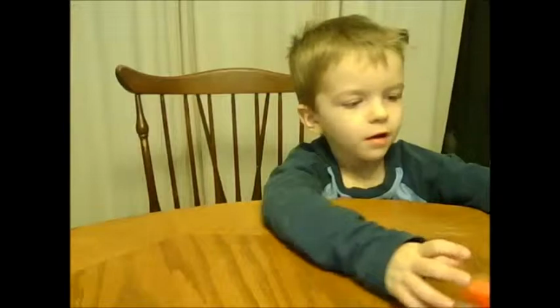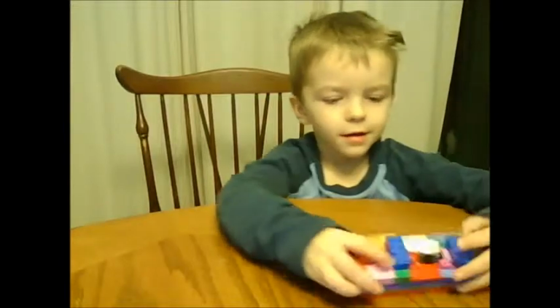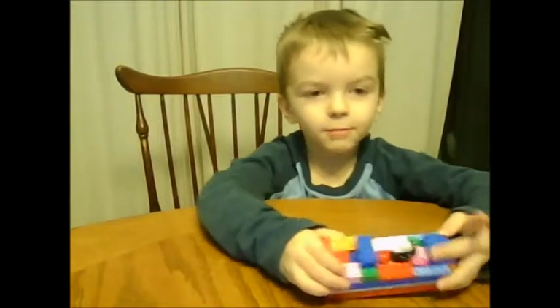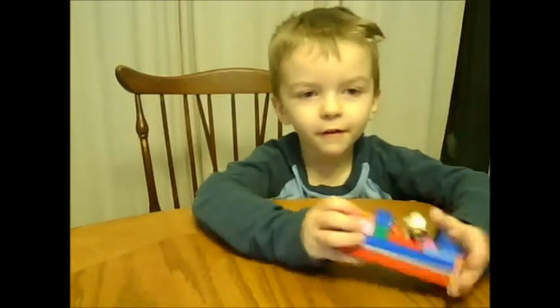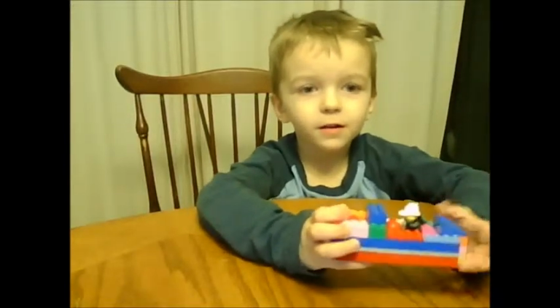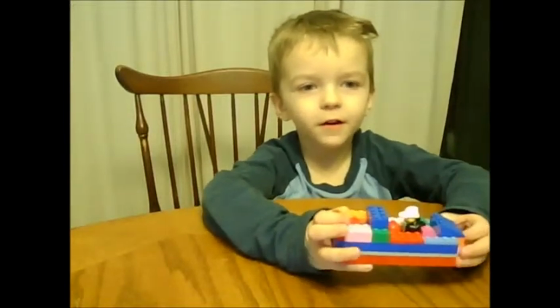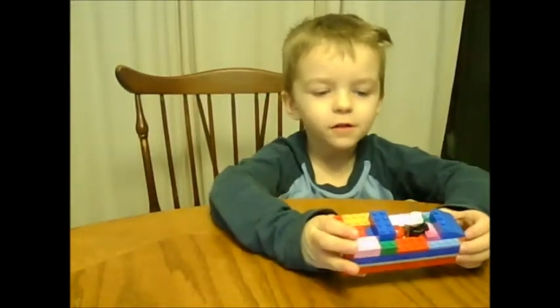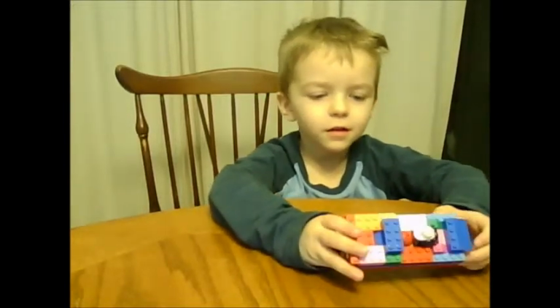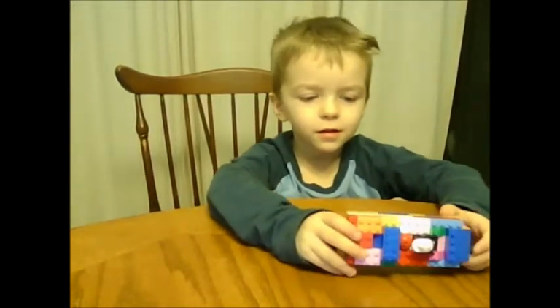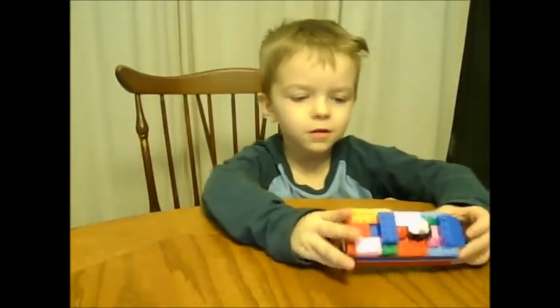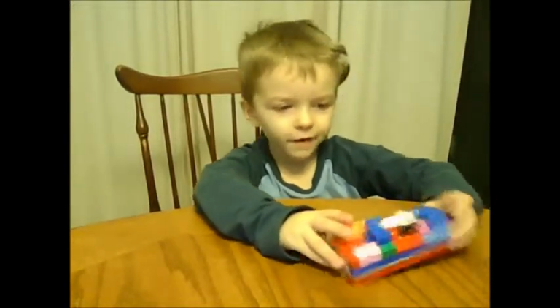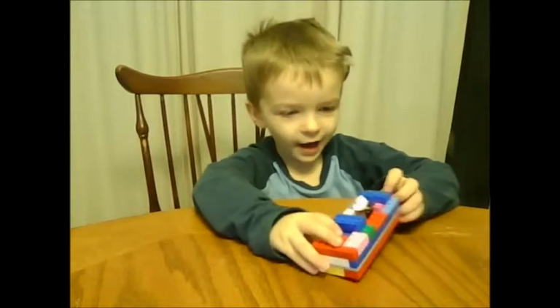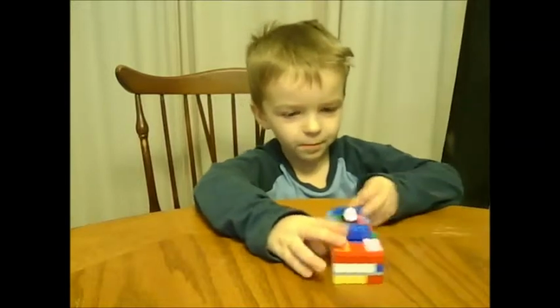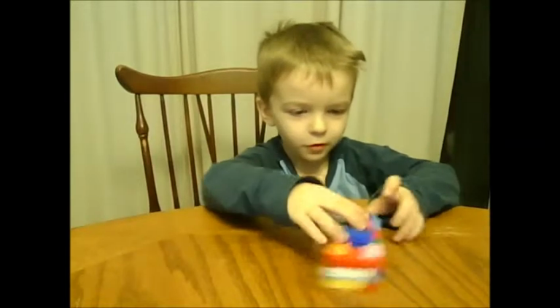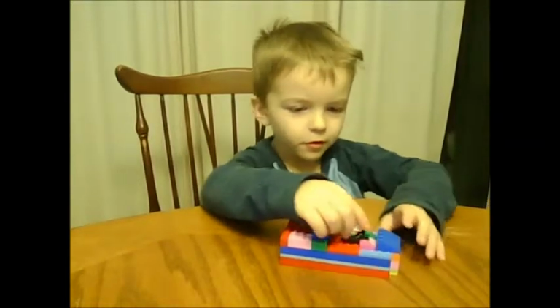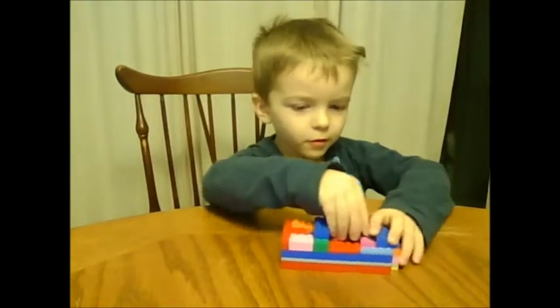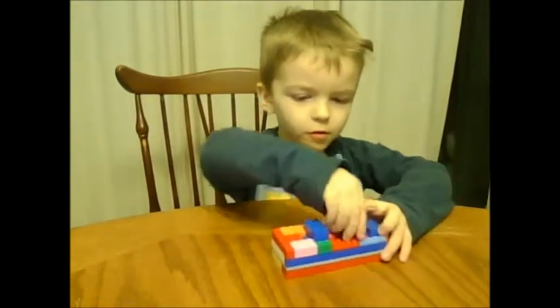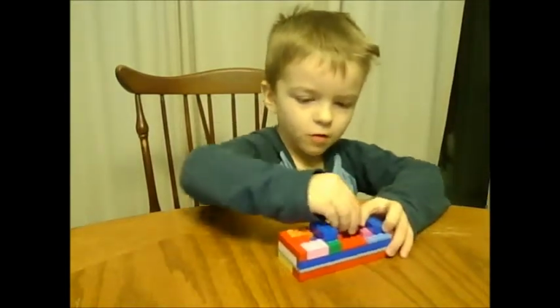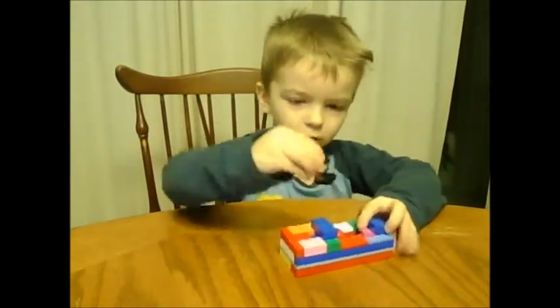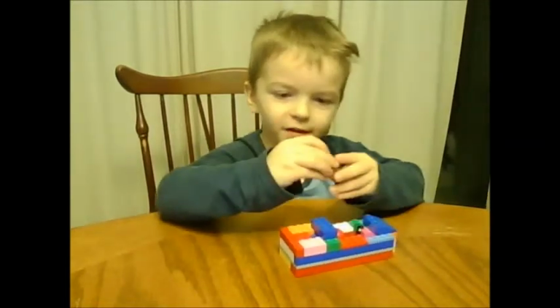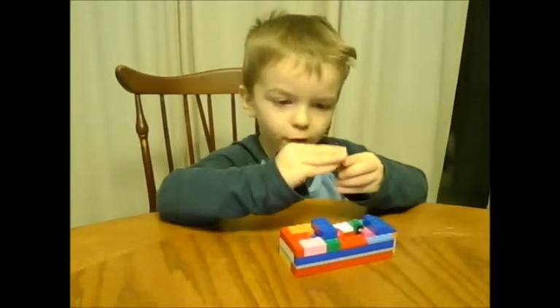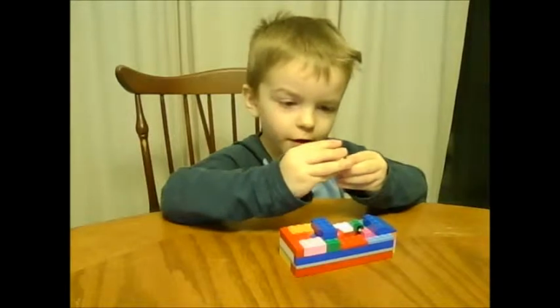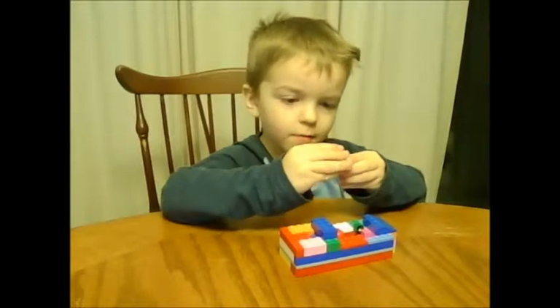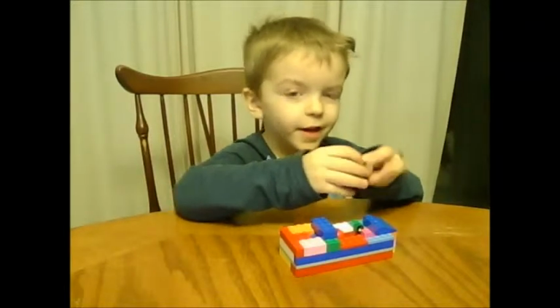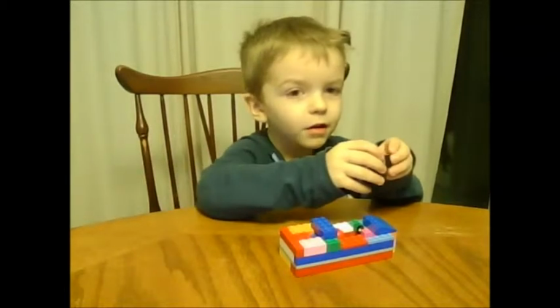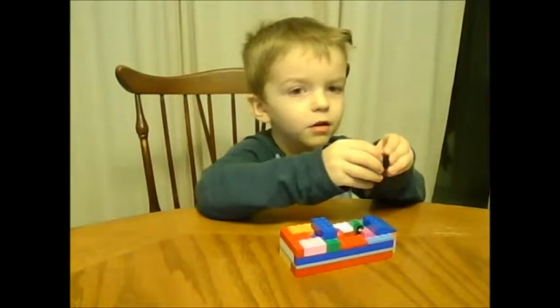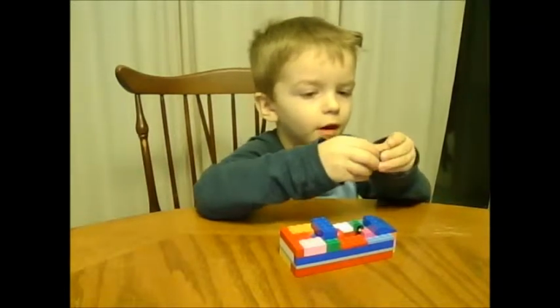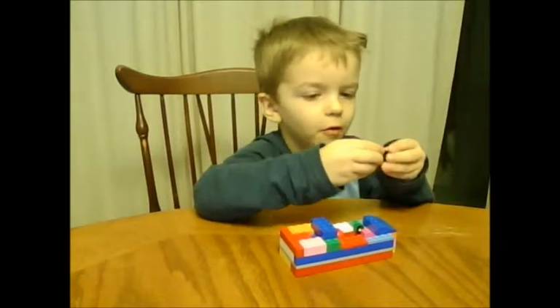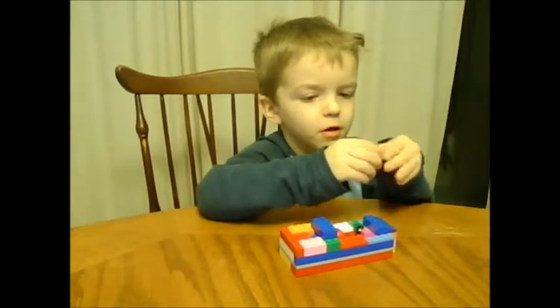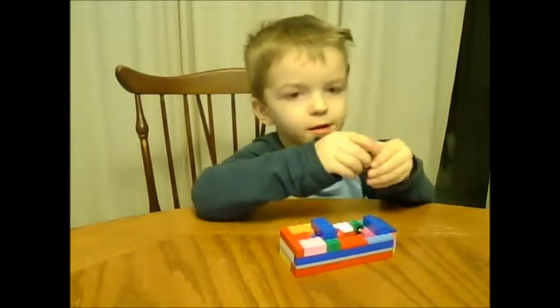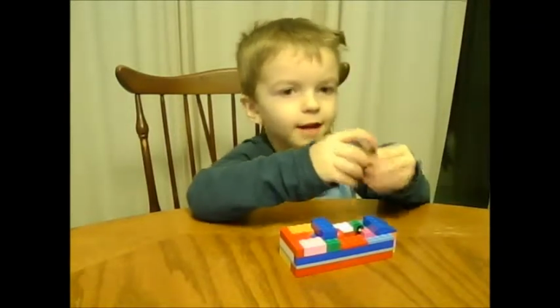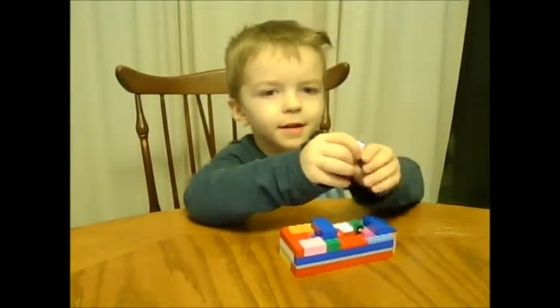Here's my first vehicle, and this is my fire go-tay. Well, it only fit one. We fit — this guy and him.